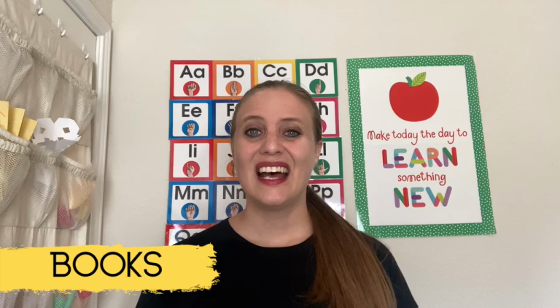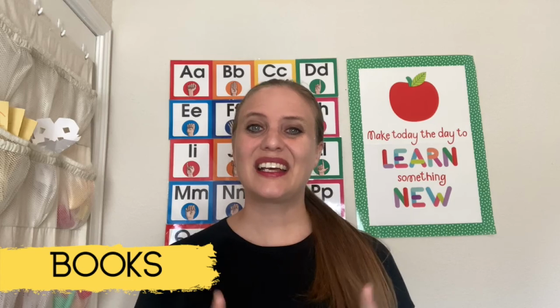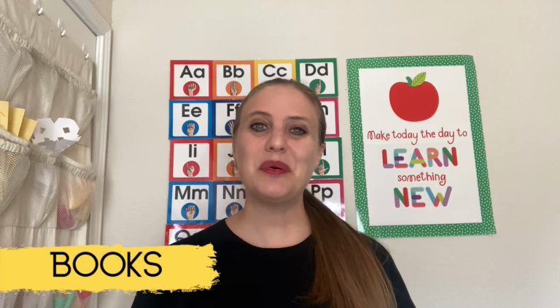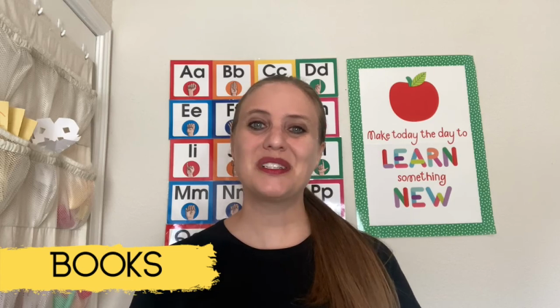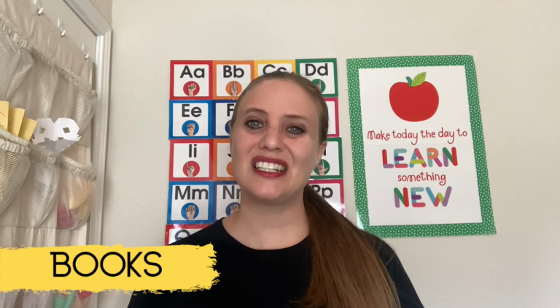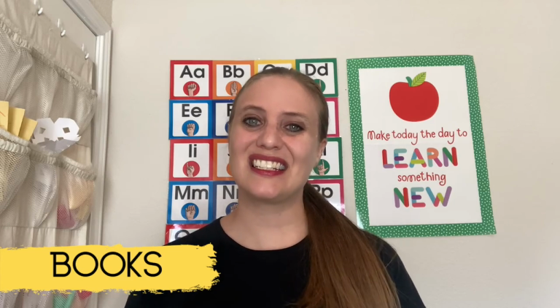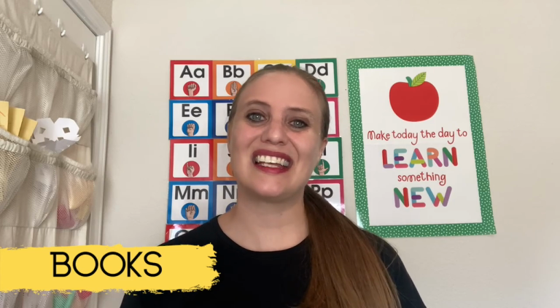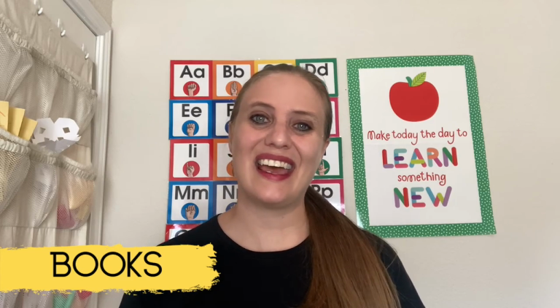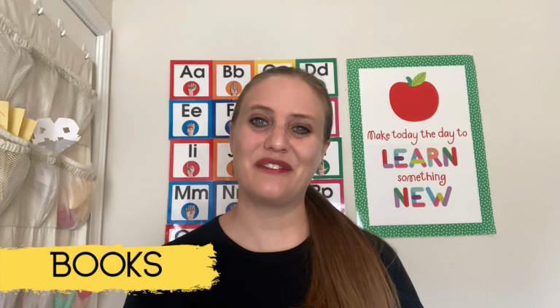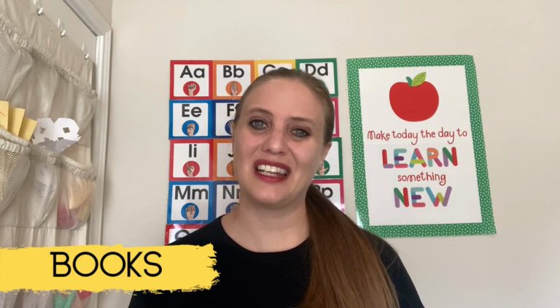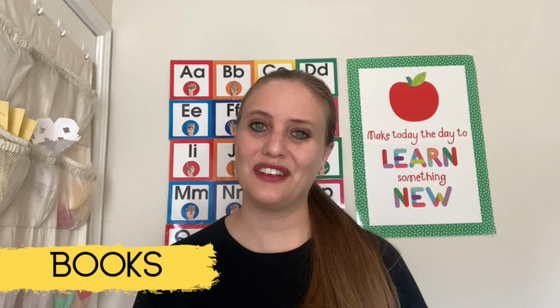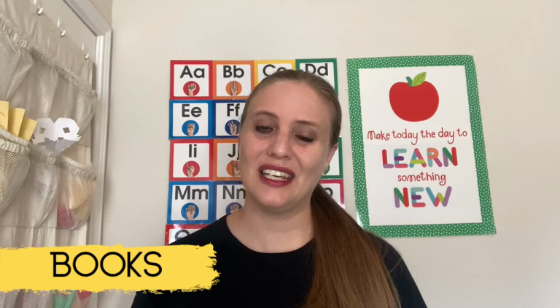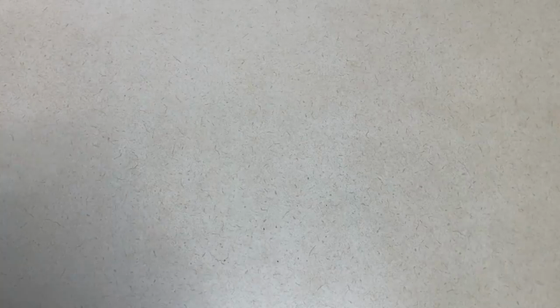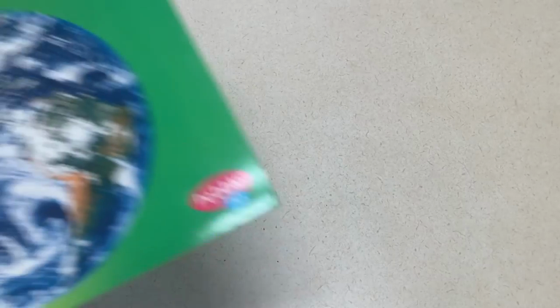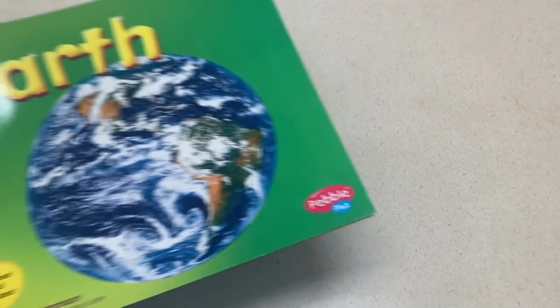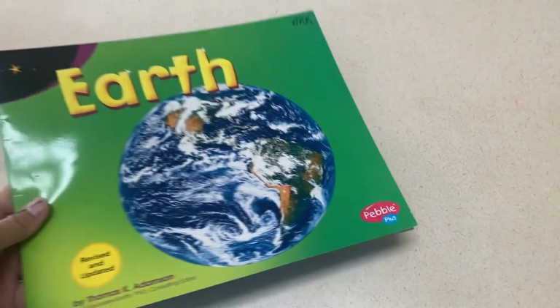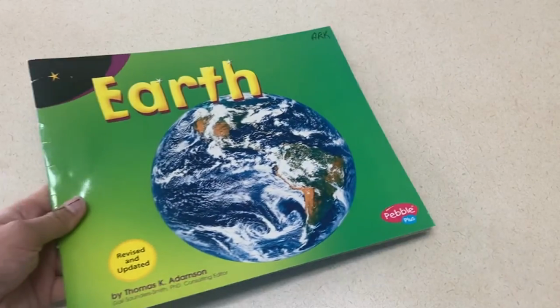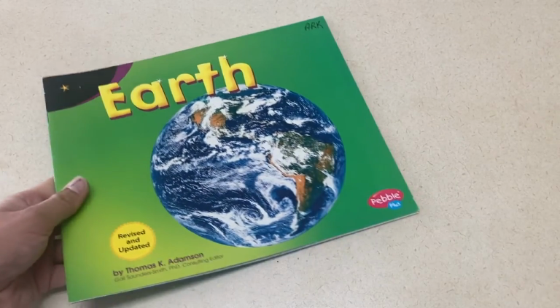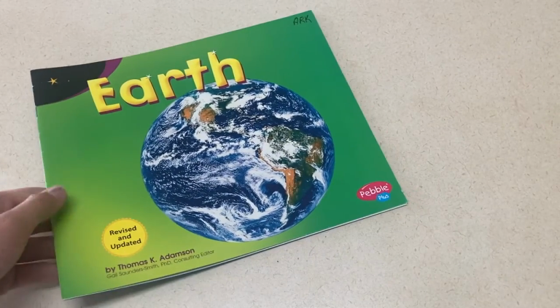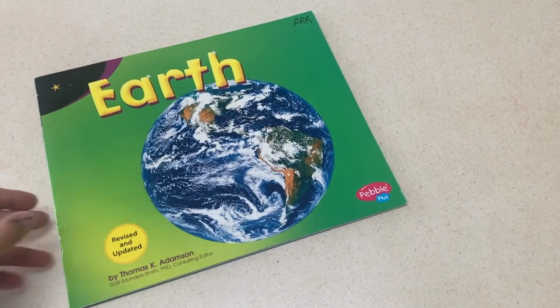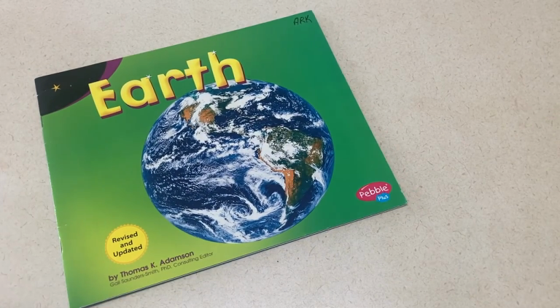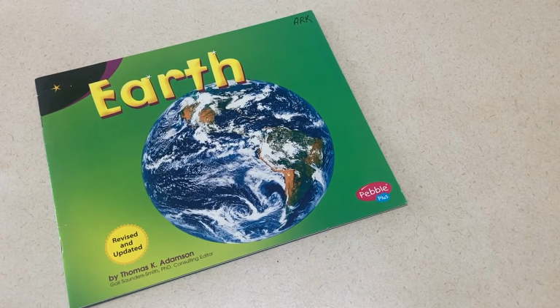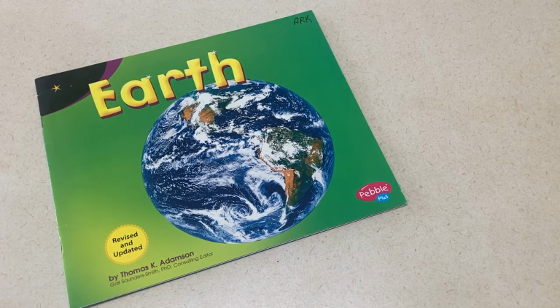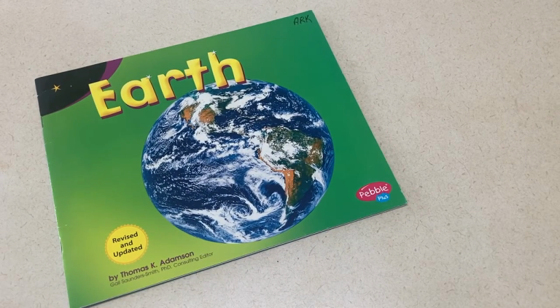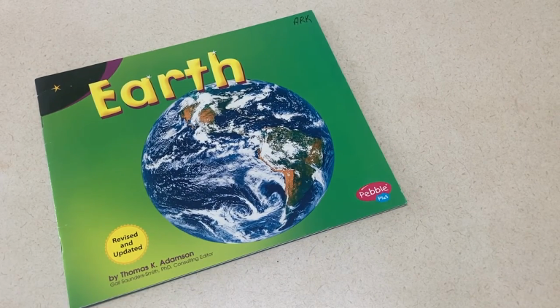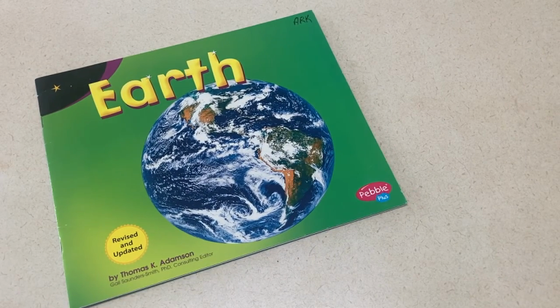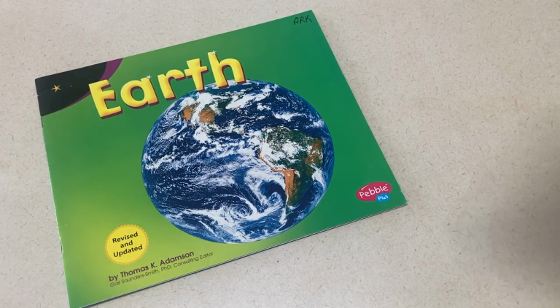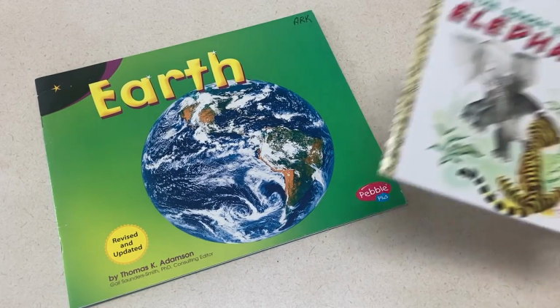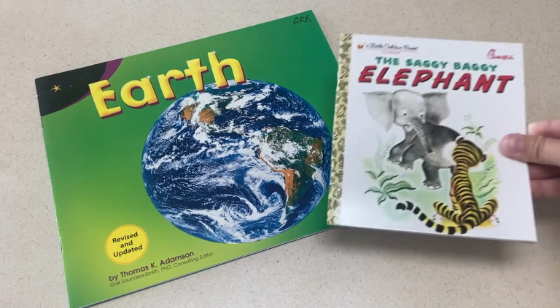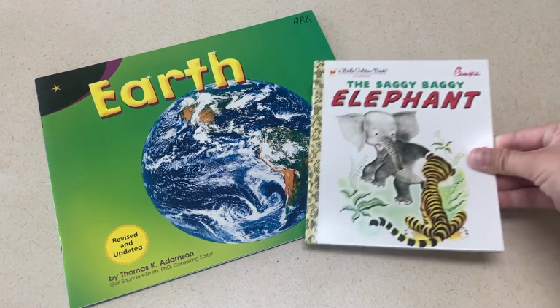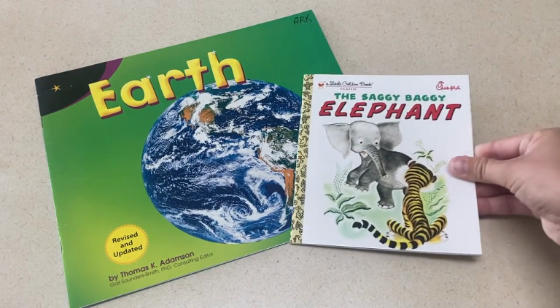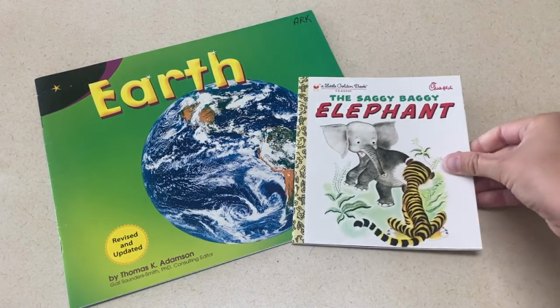A couple of book suggestions for the letter E would be any books about the earth, along with any books on elephants.